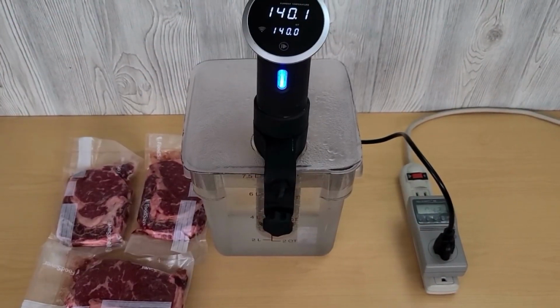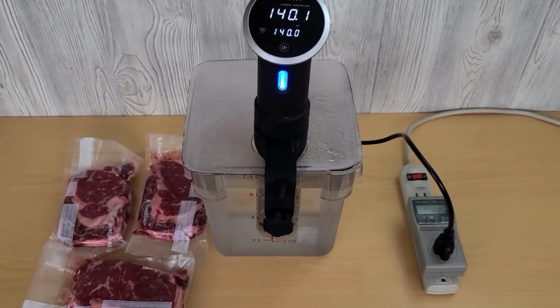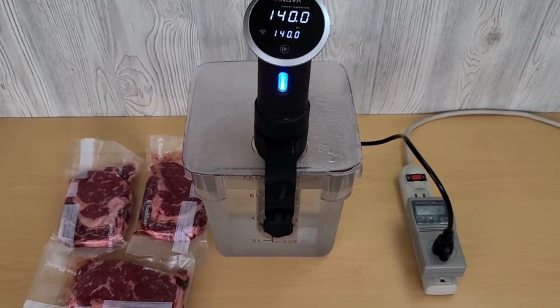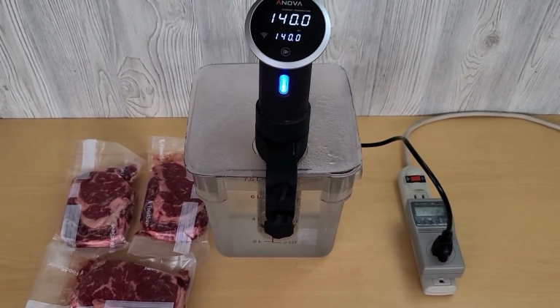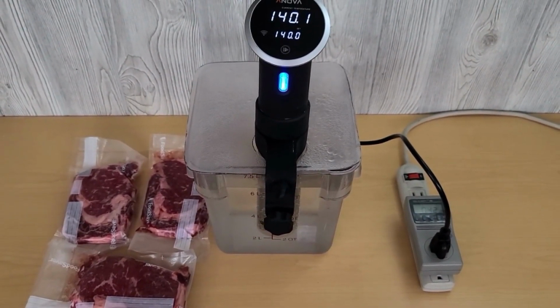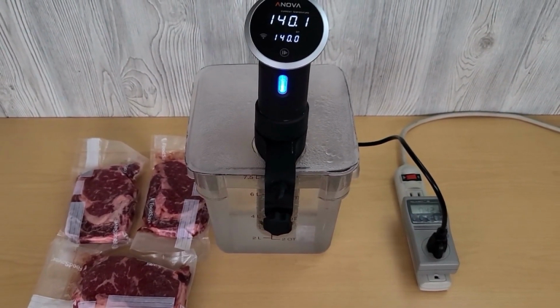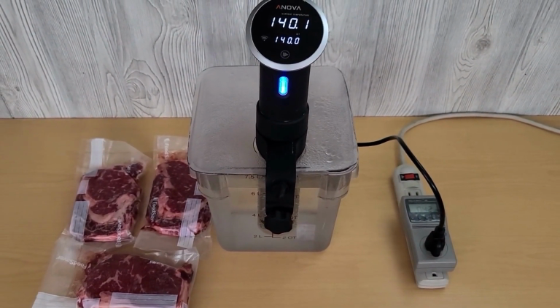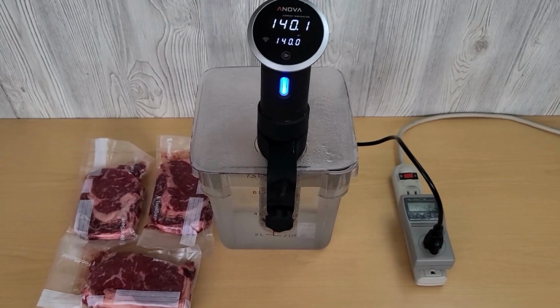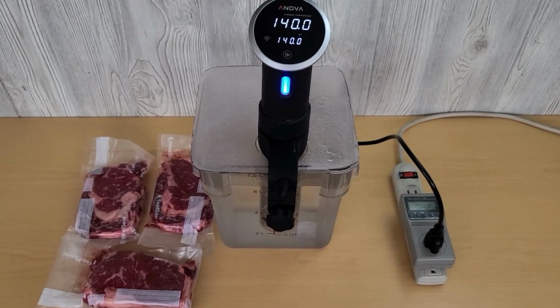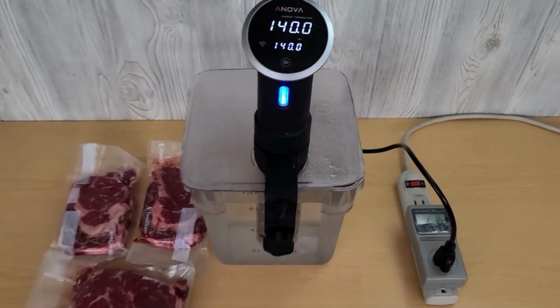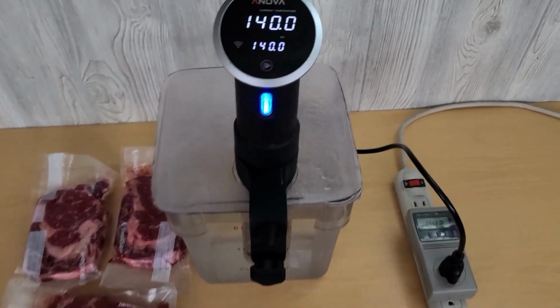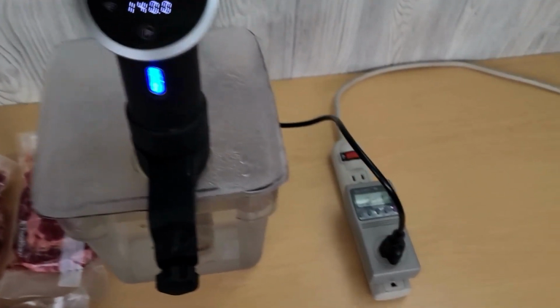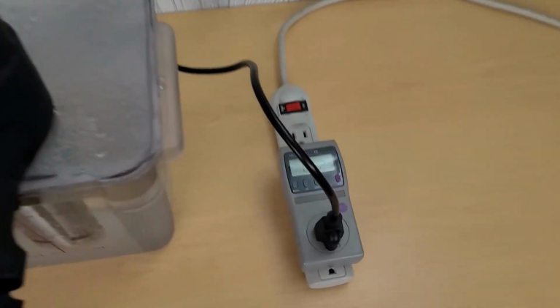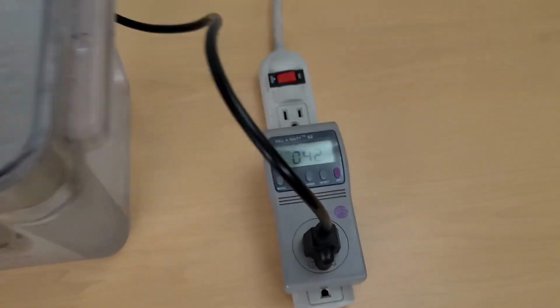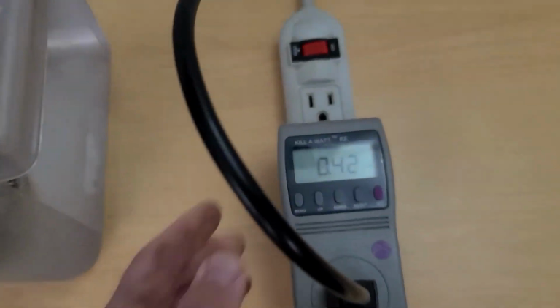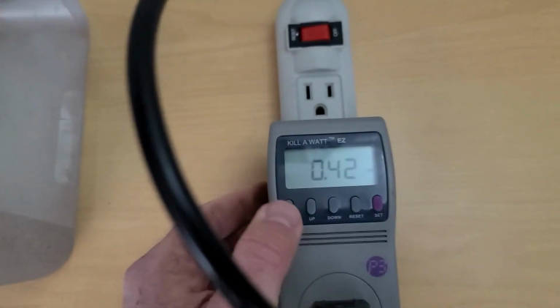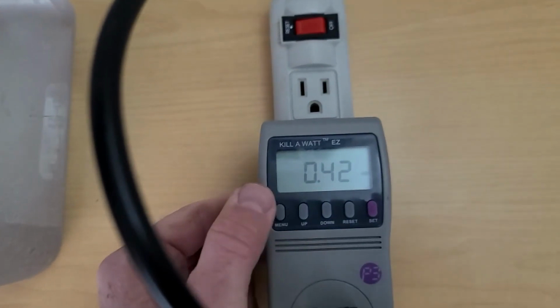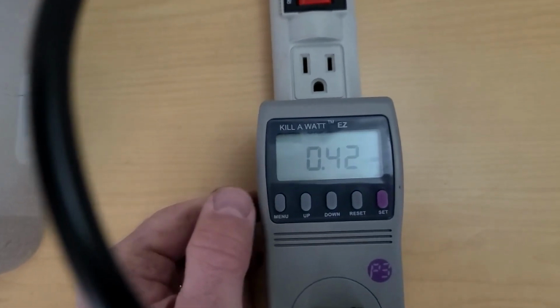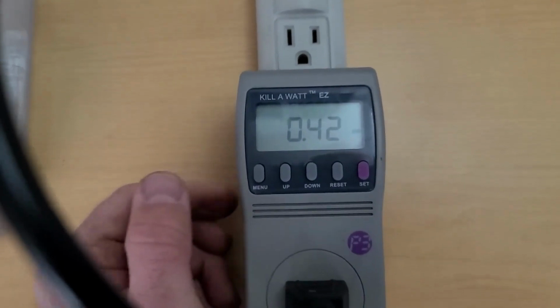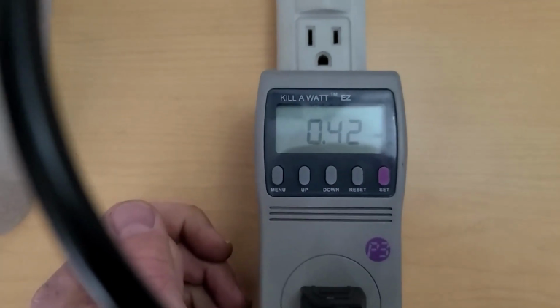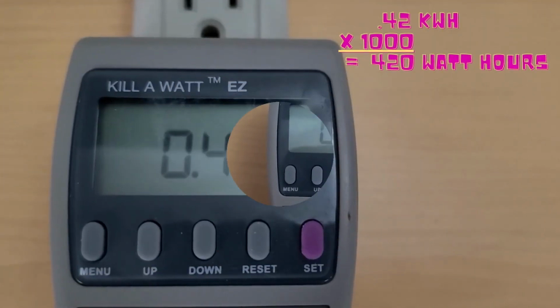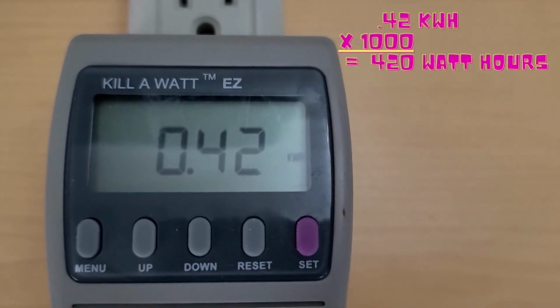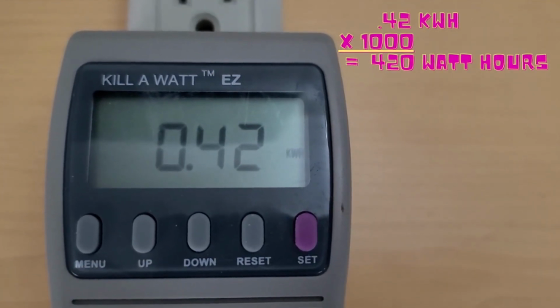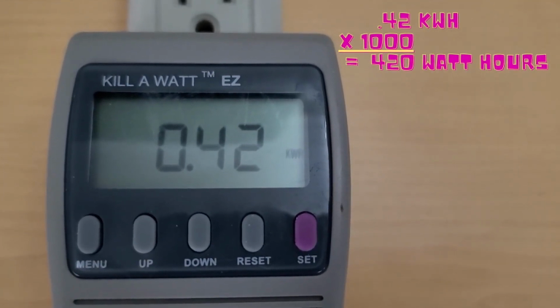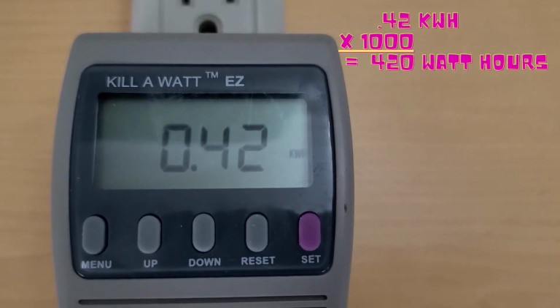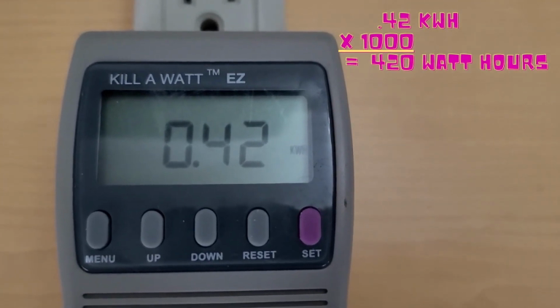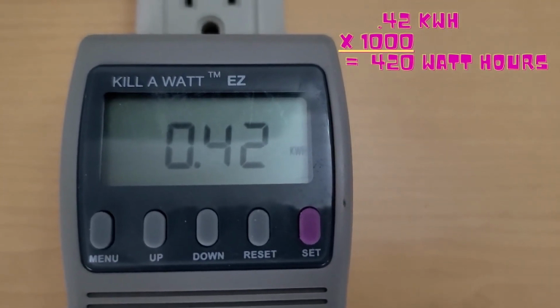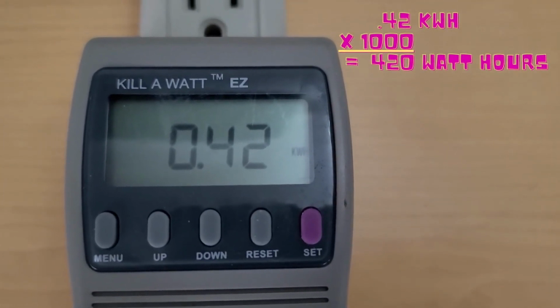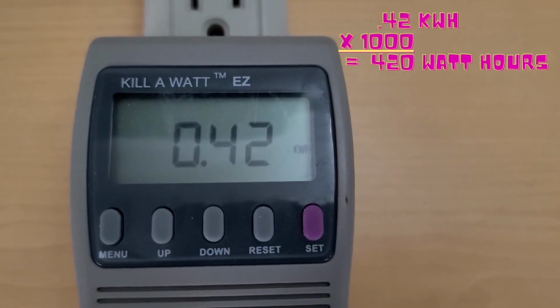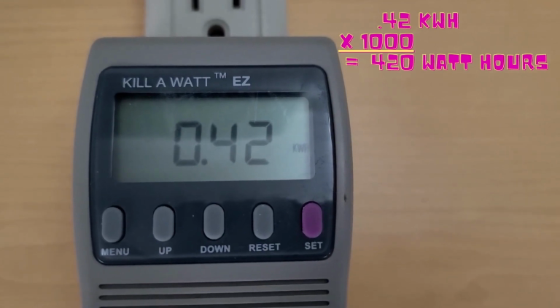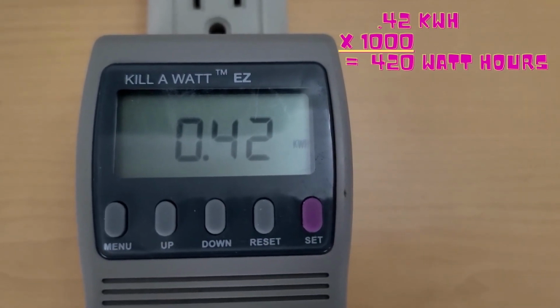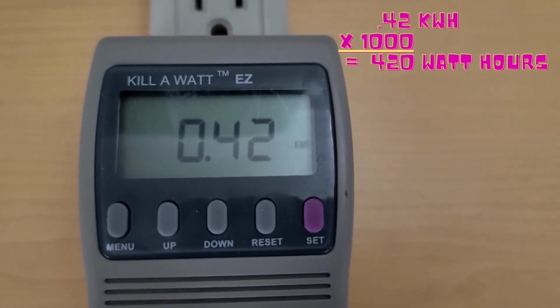We are at our desired temperature right now — 140 degrees. Let's see how much power we used. We used 0.42 kilowatt hours, or 420 watt hours.